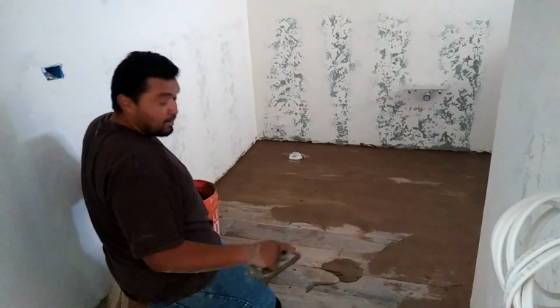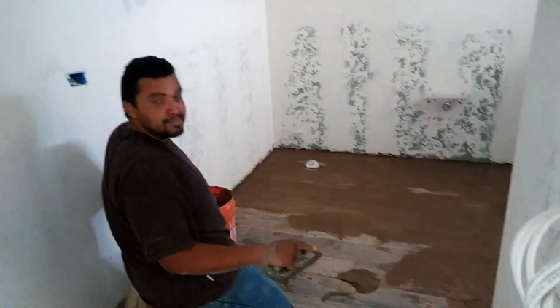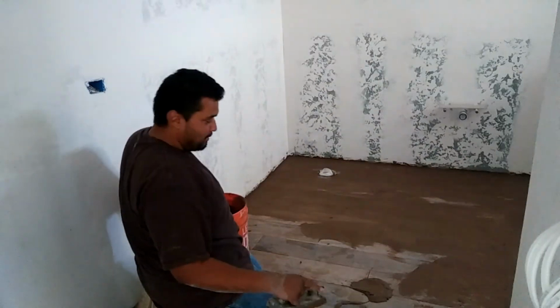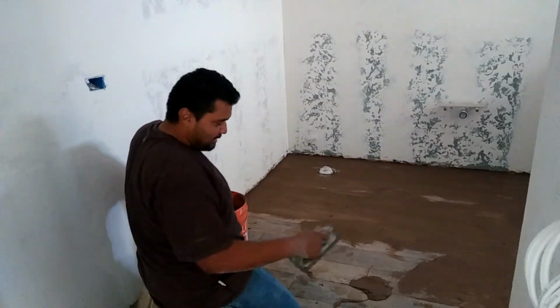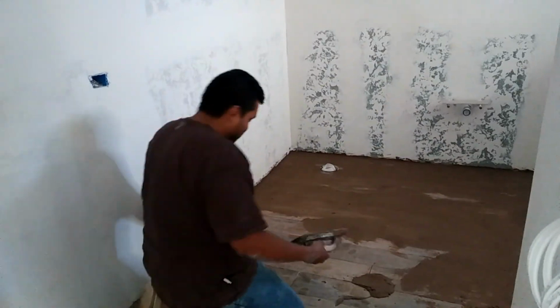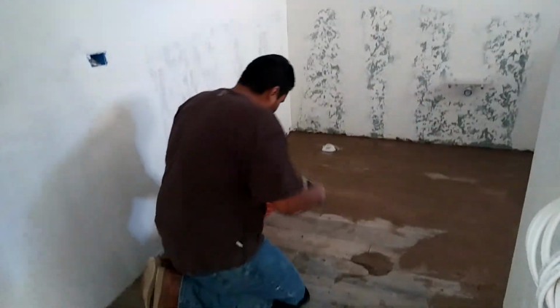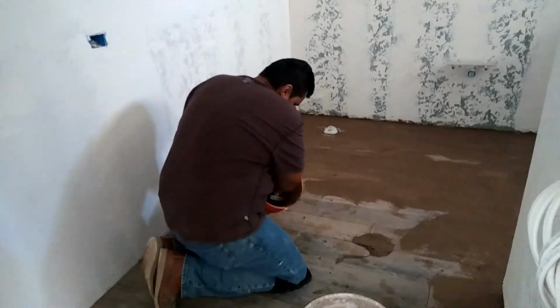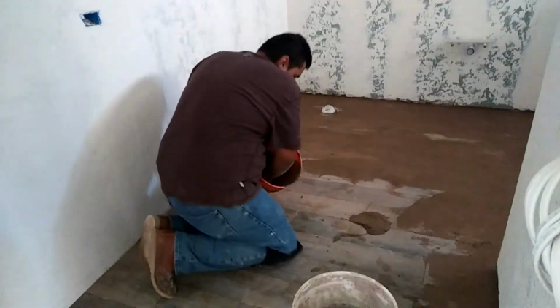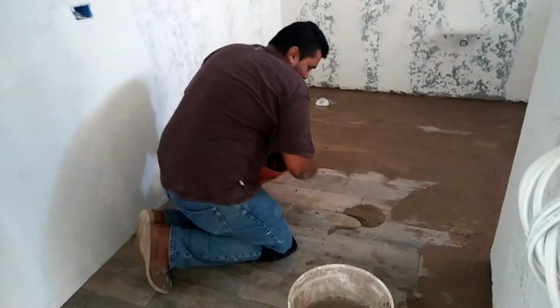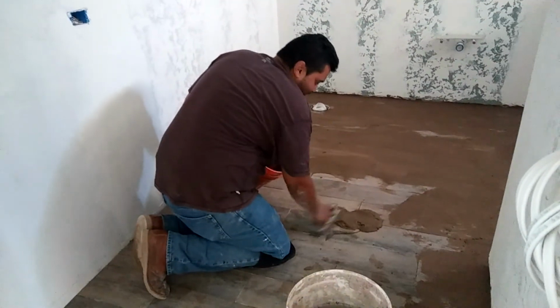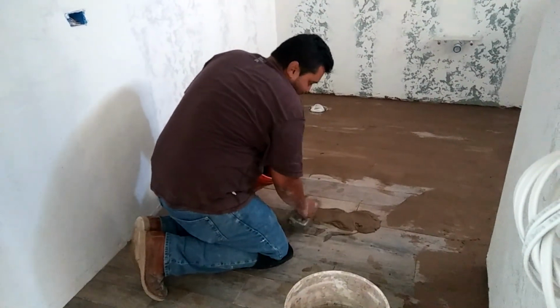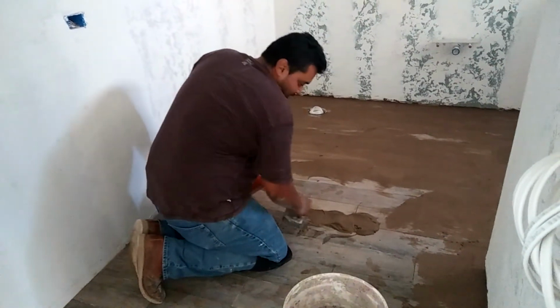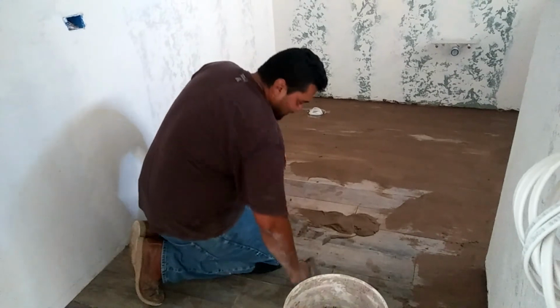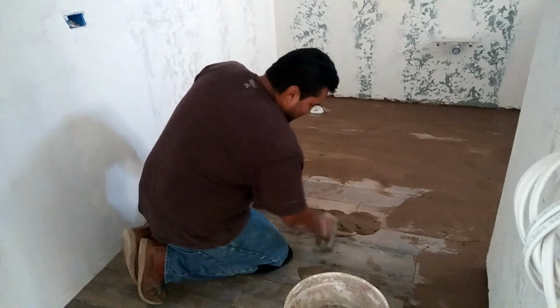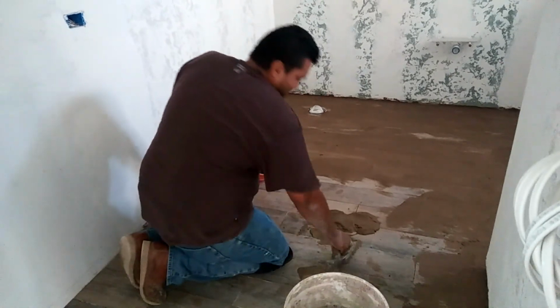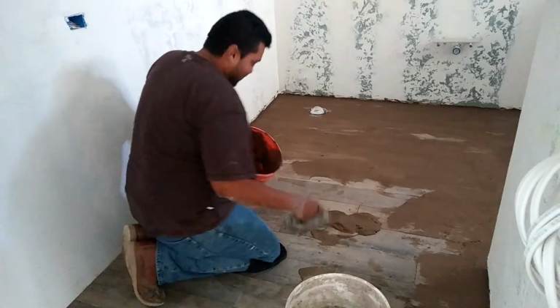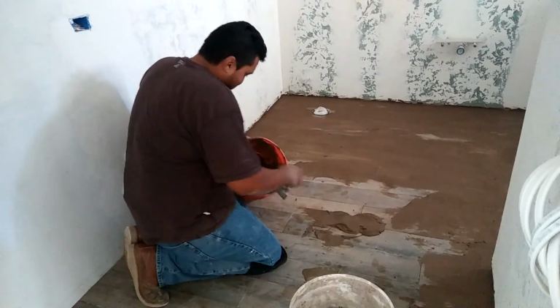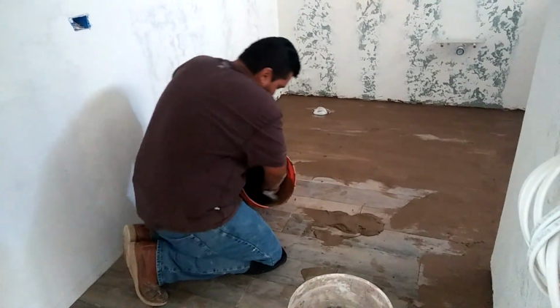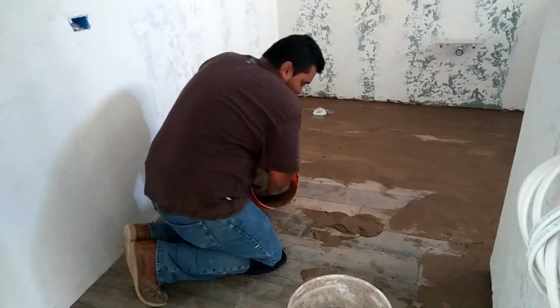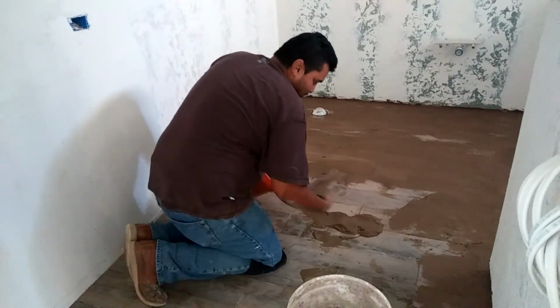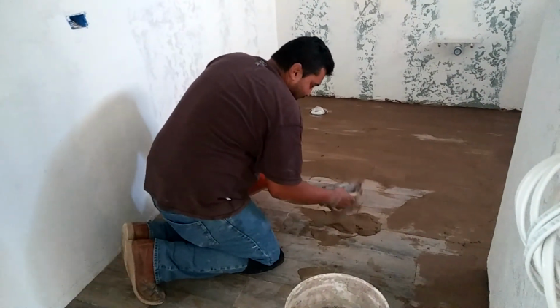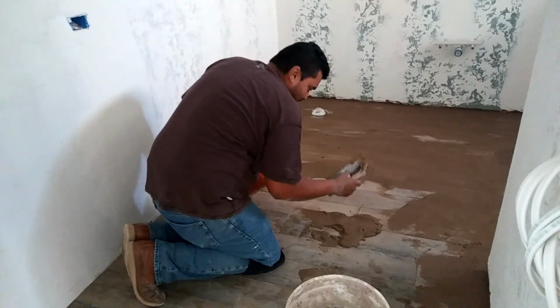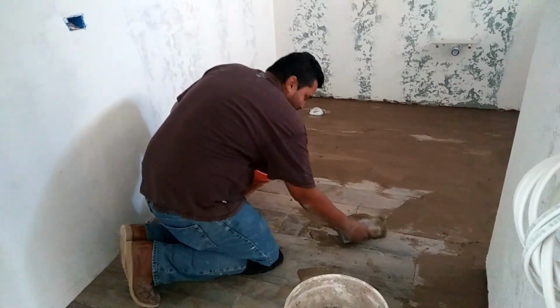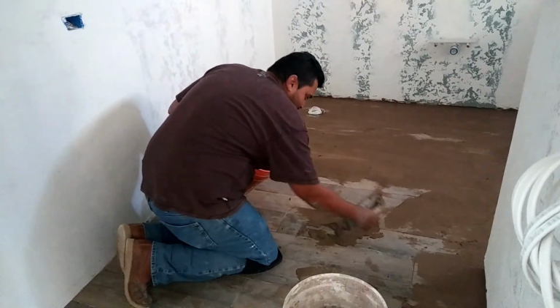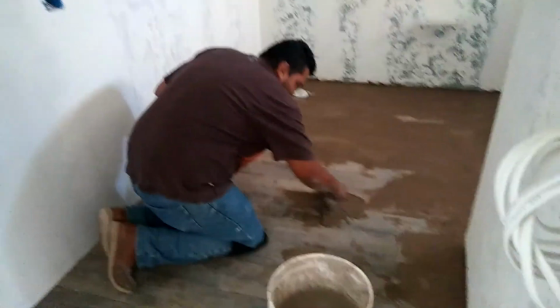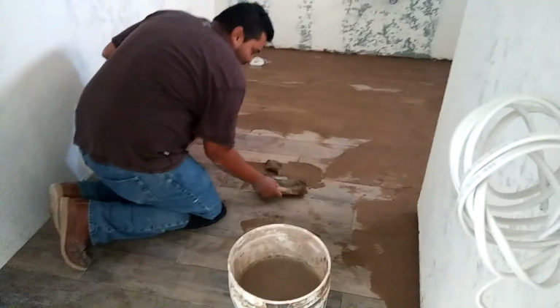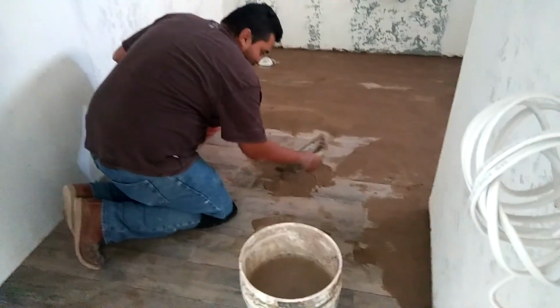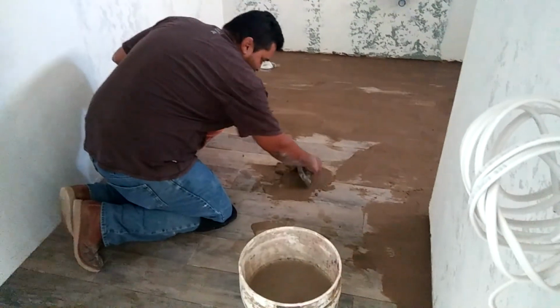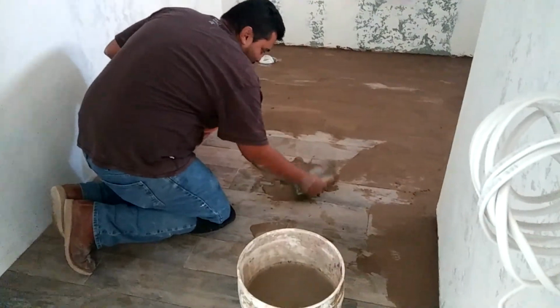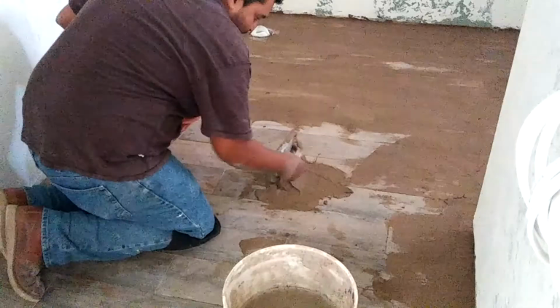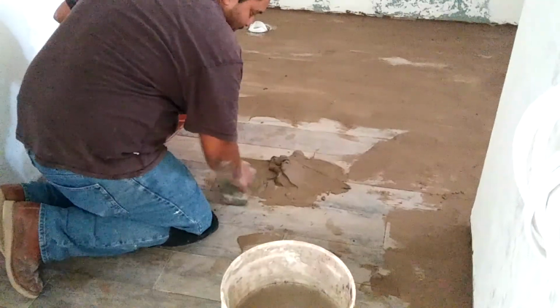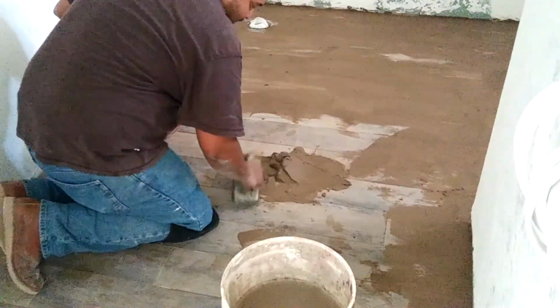Grouting tutorial. Hello, a little grout for the first timers. All right, get your mud. See that? The perfect amount of water that you want in it.